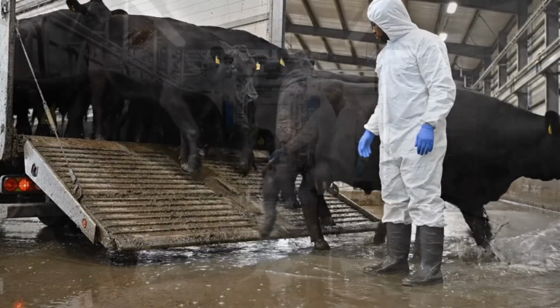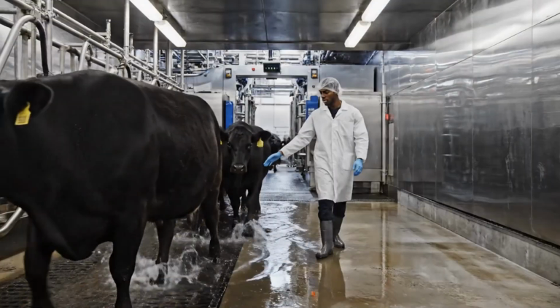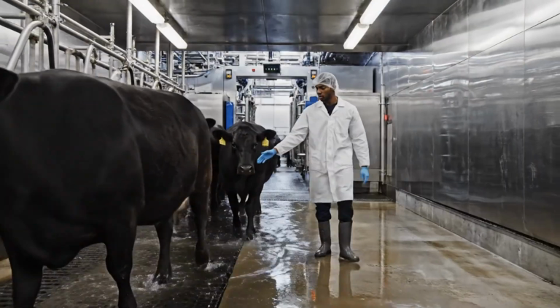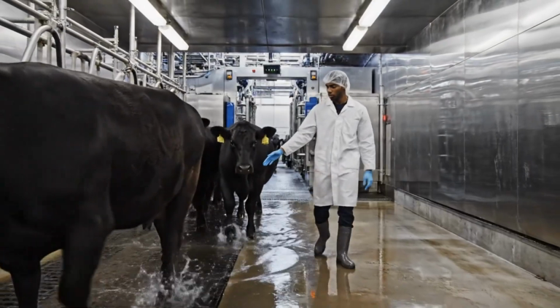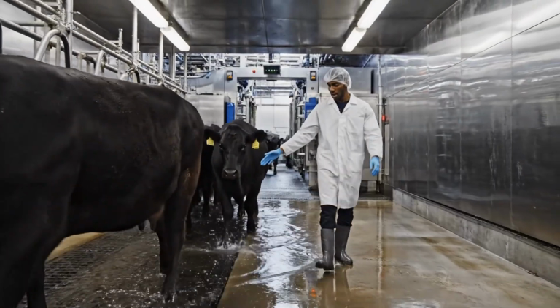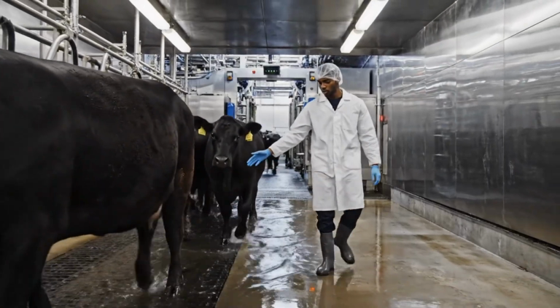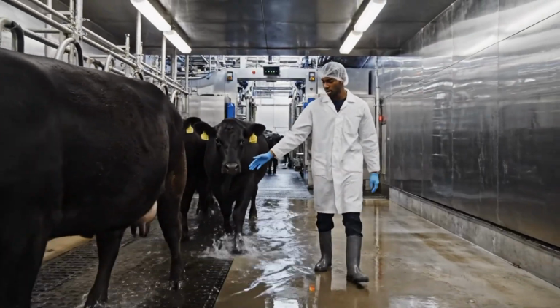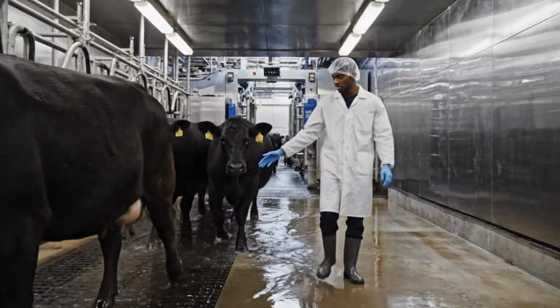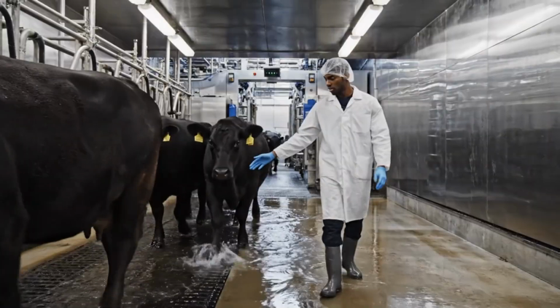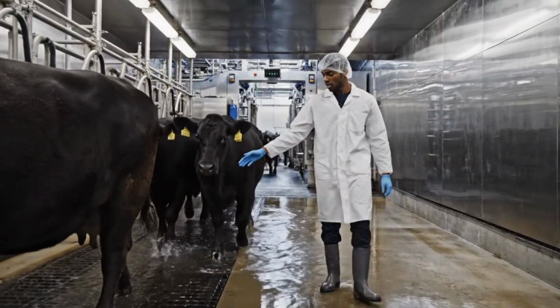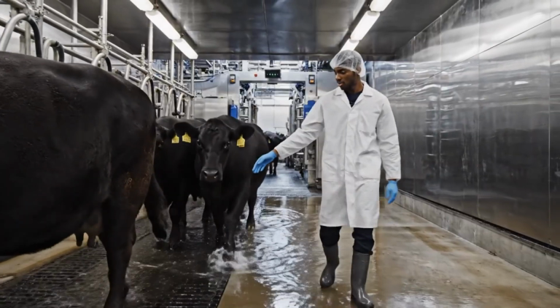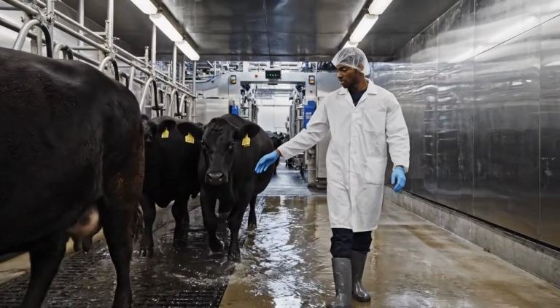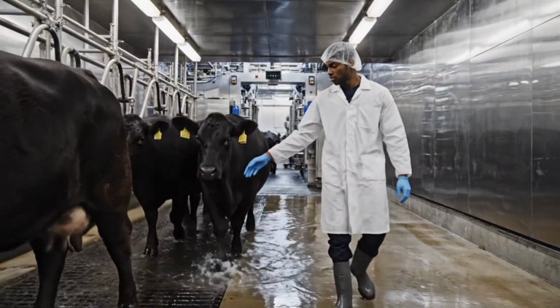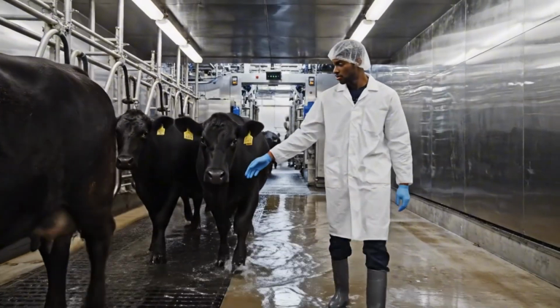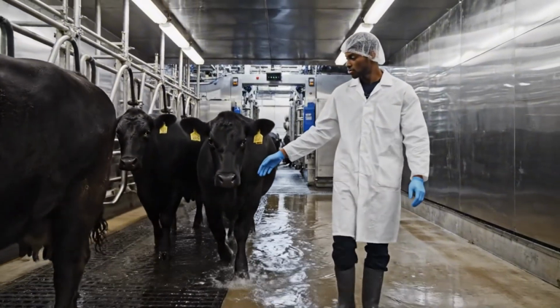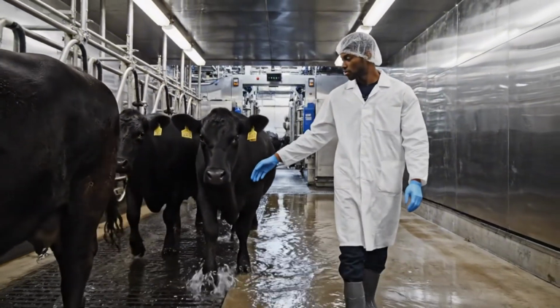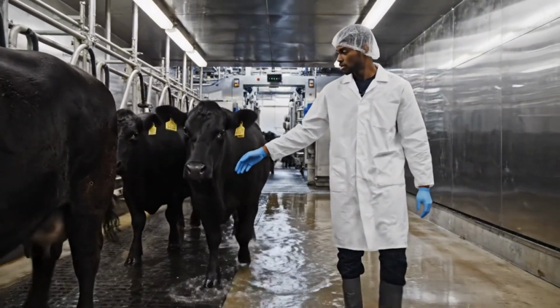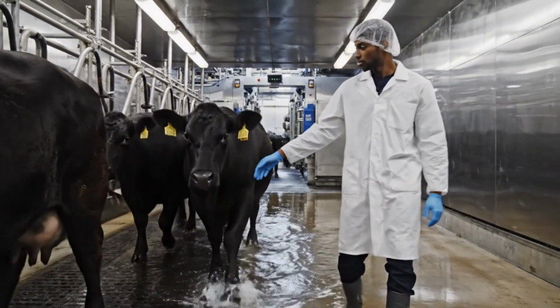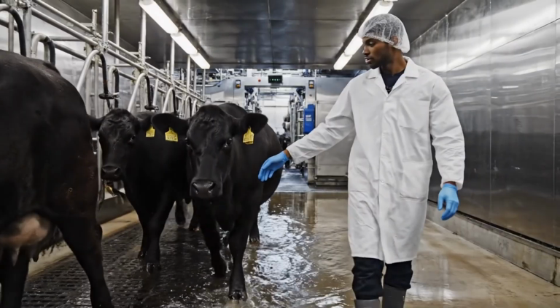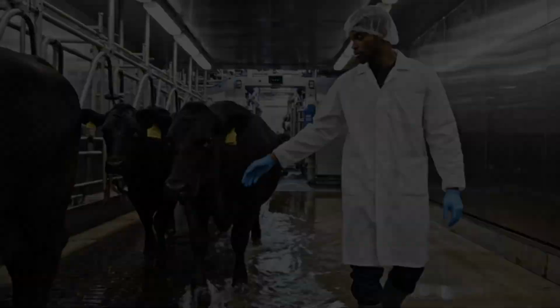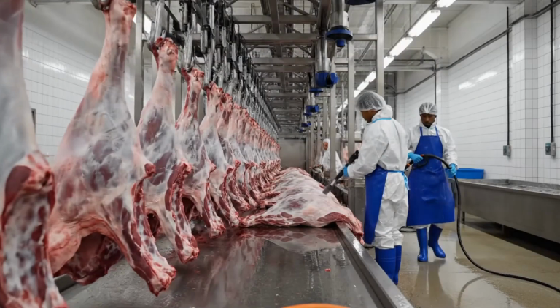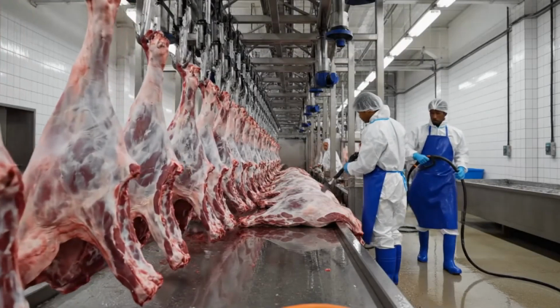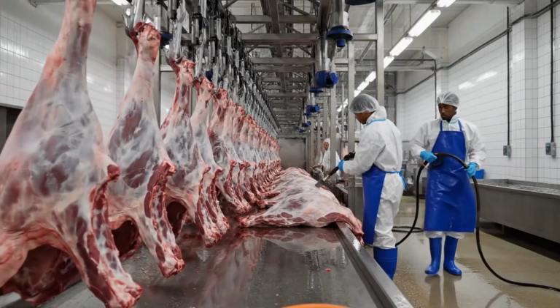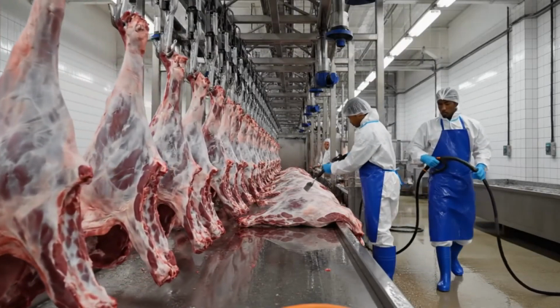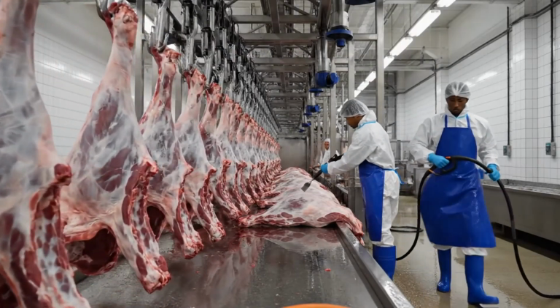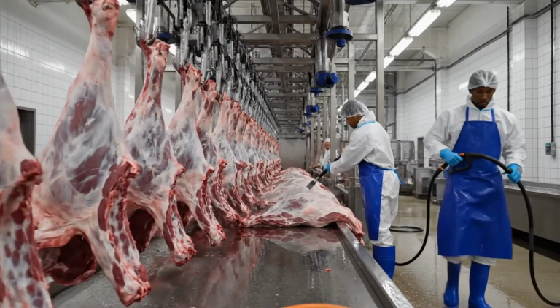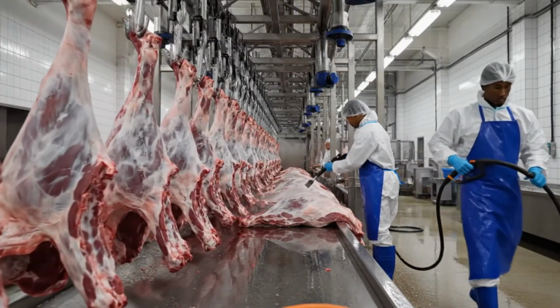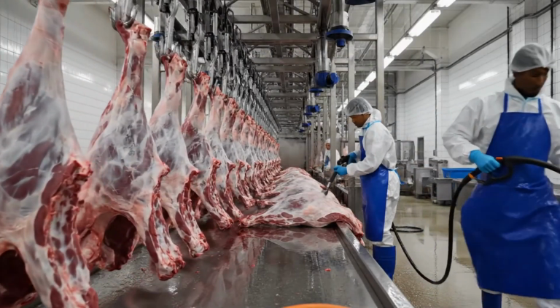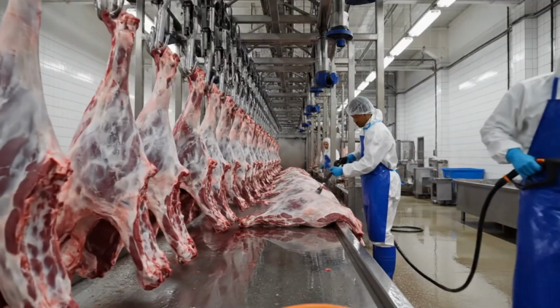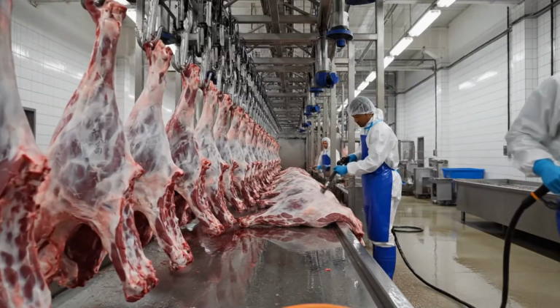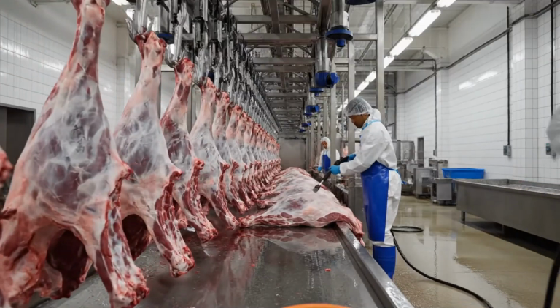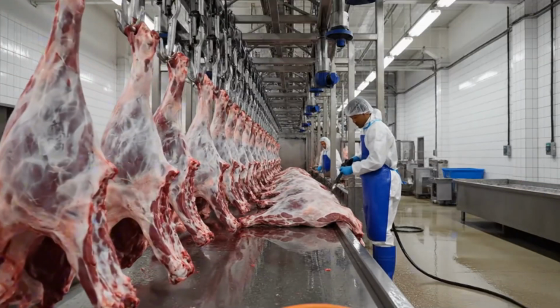Easy now, keep moving straight ahead, we're almost there. Keep that line moving steadily. We need the next one ready for cleaning now.